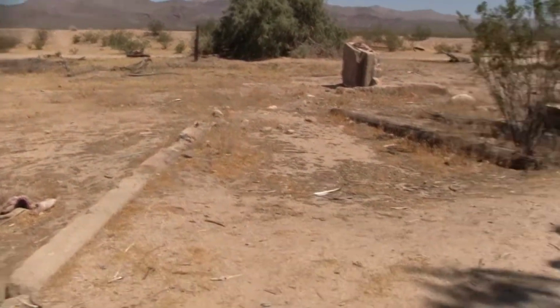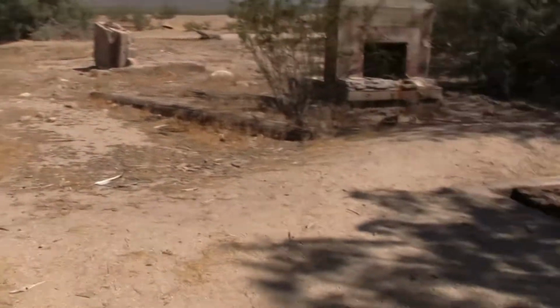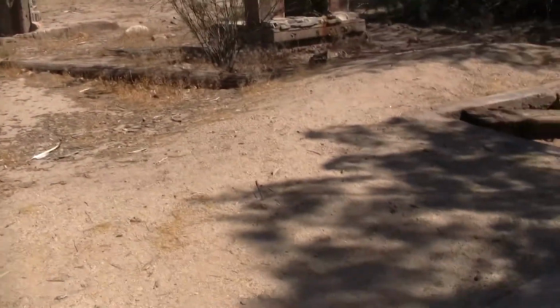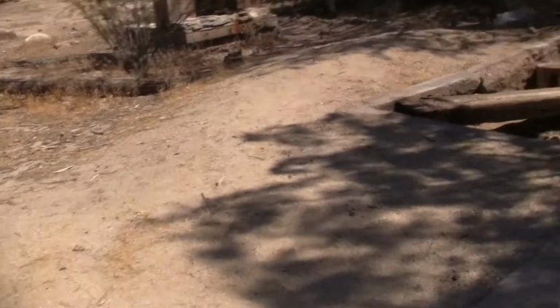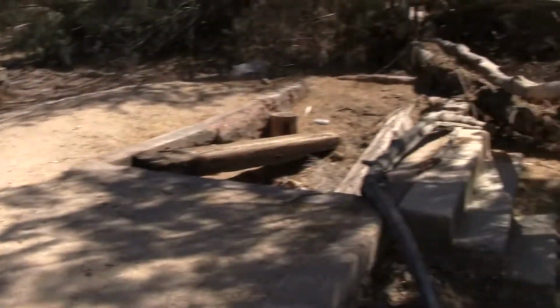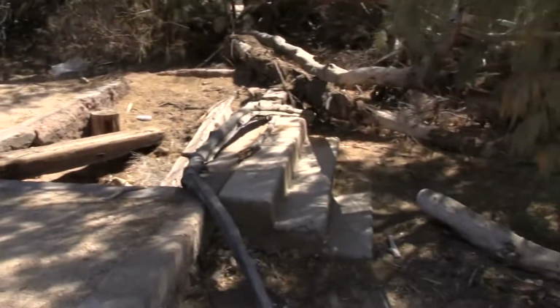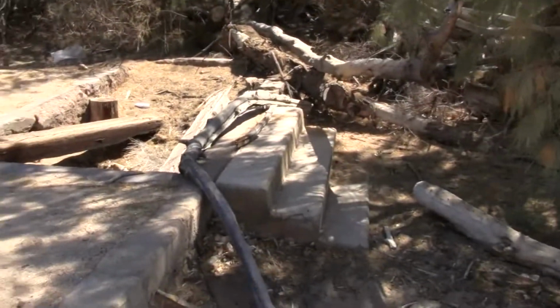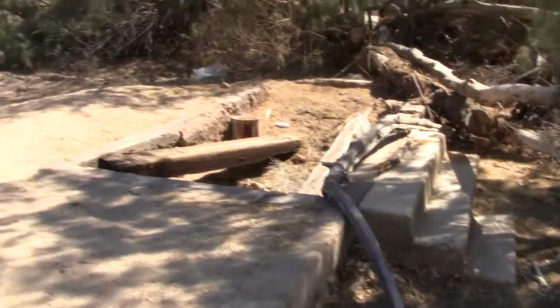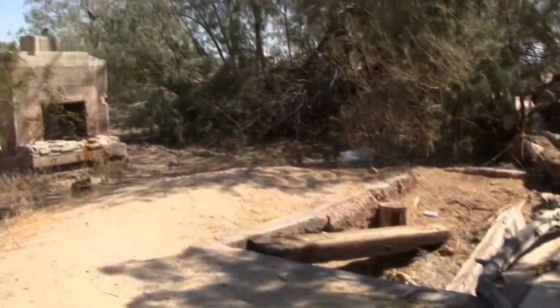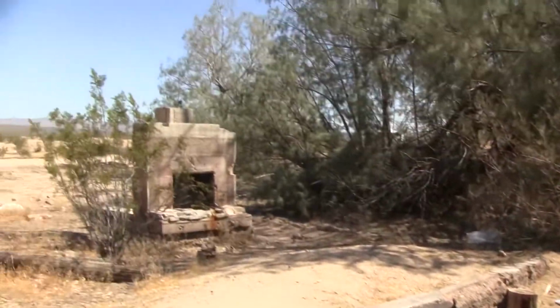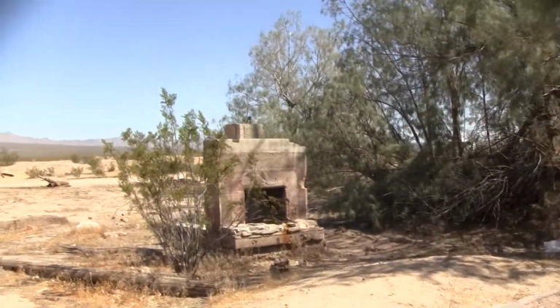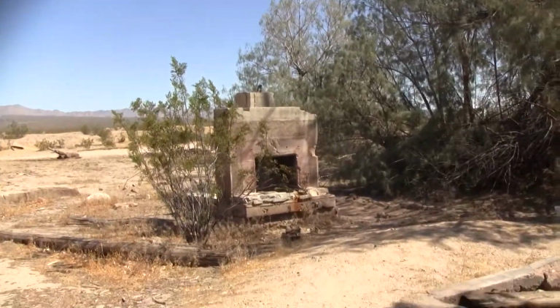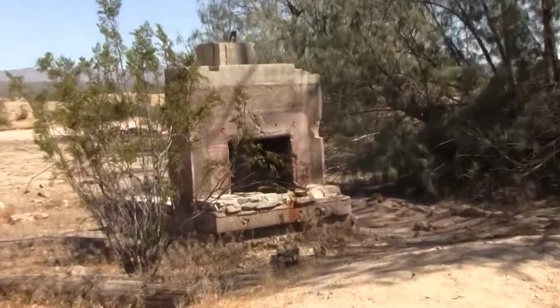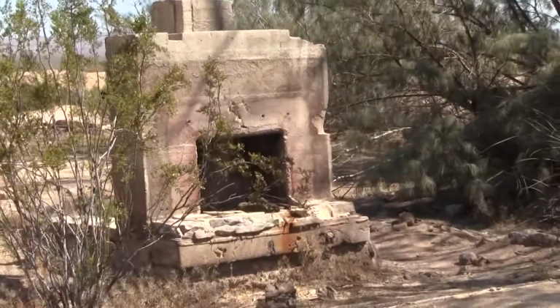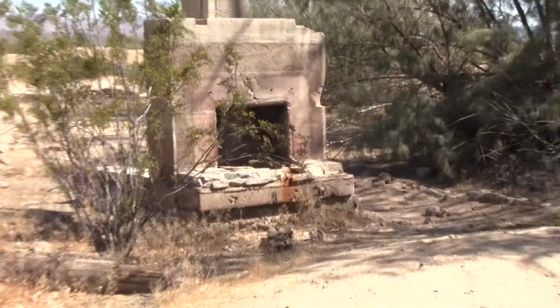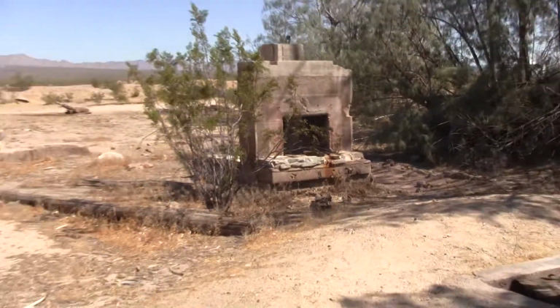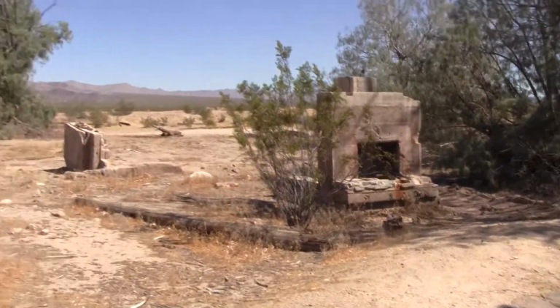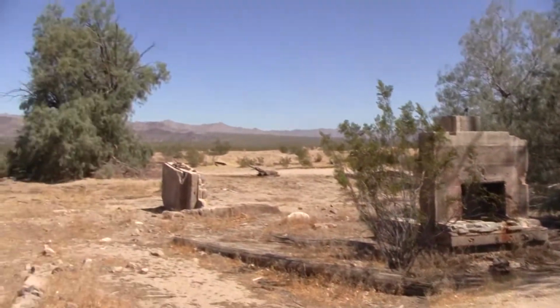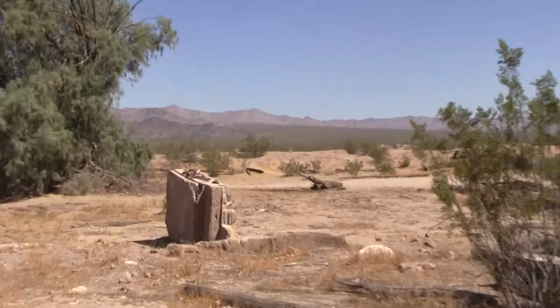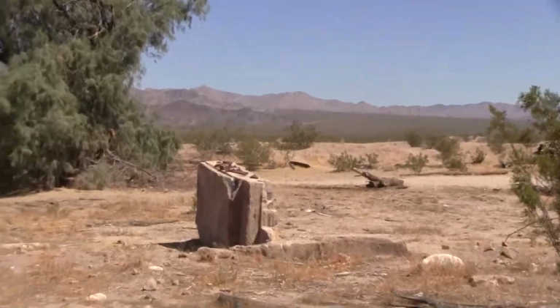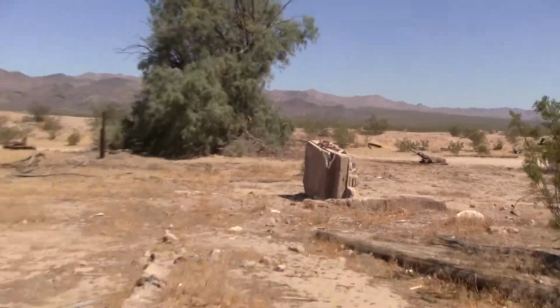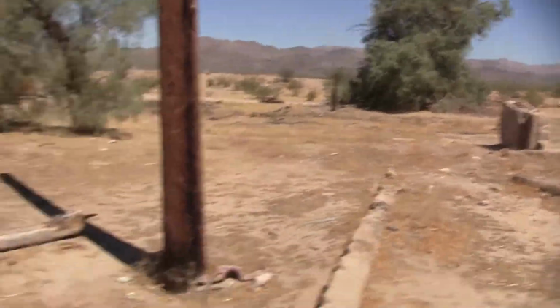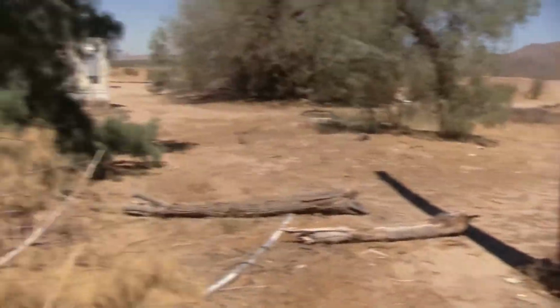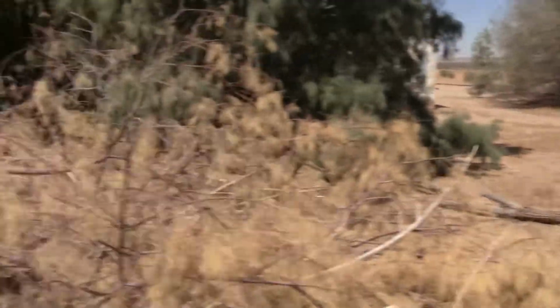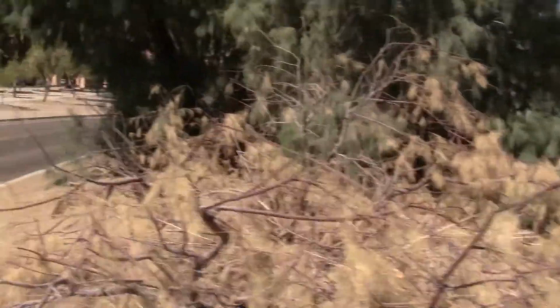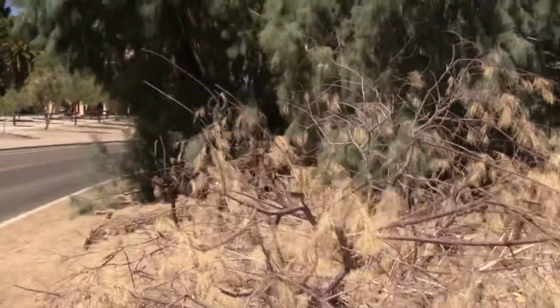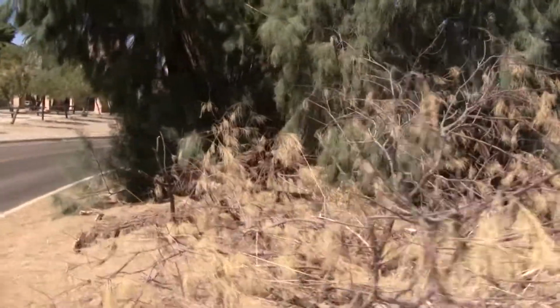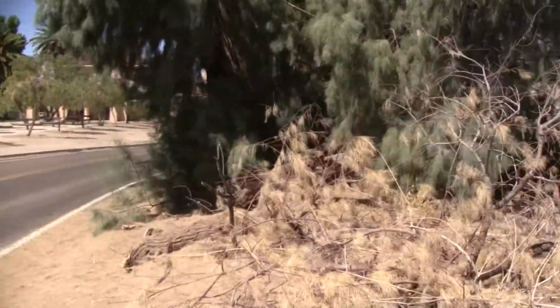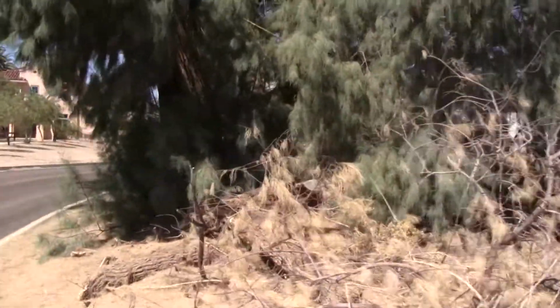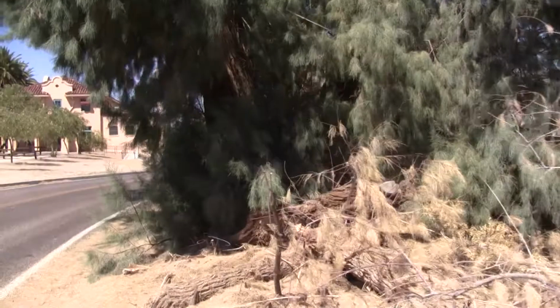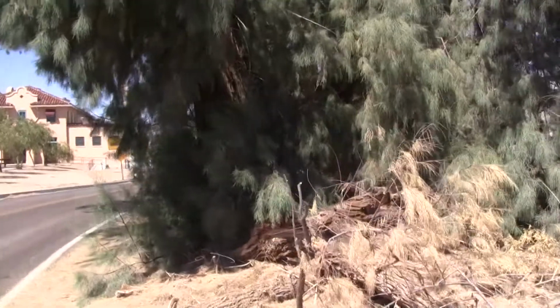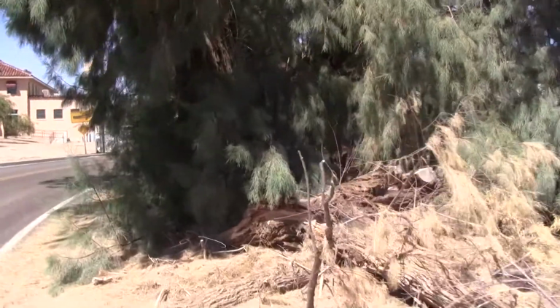Looks like somebody's home here. It's nothing more than a foundation now, but you can see the fireplace. Looks like there's another structure back here. What caught my attention was what looks like the original post office building, which is abandoned.